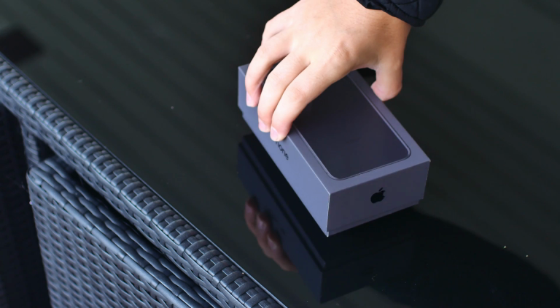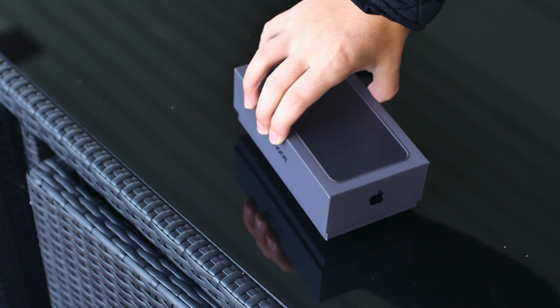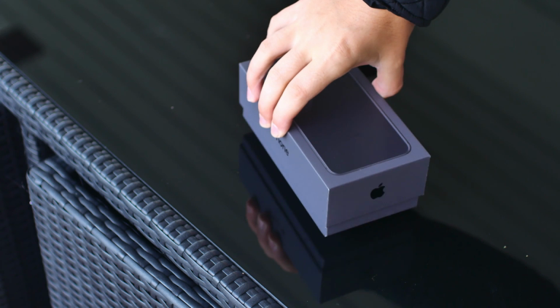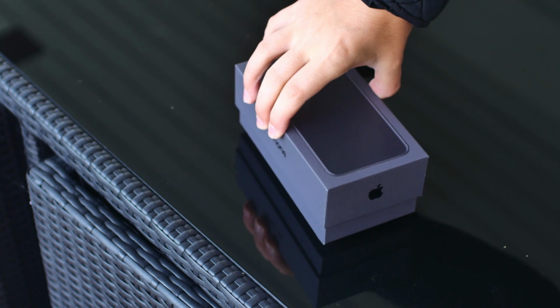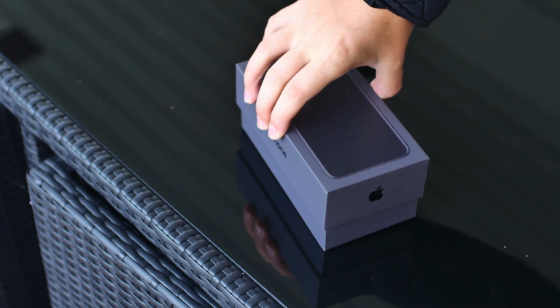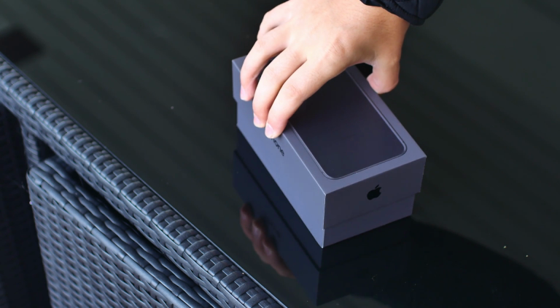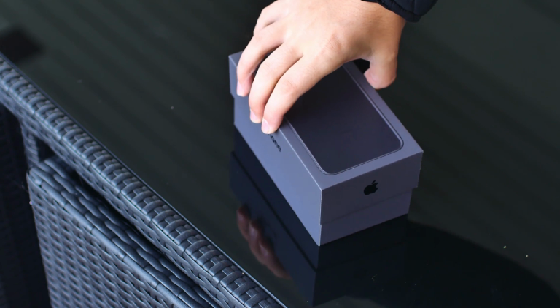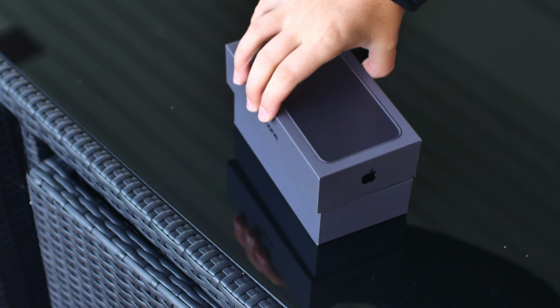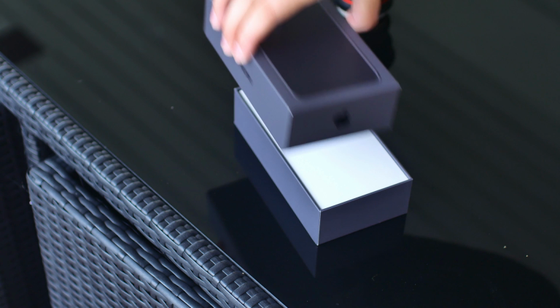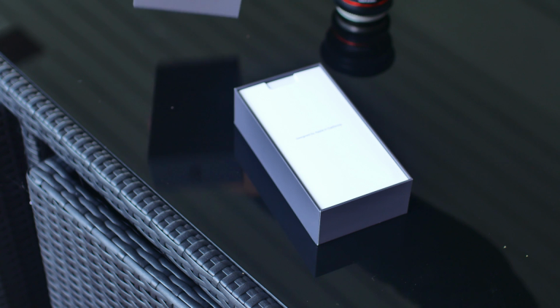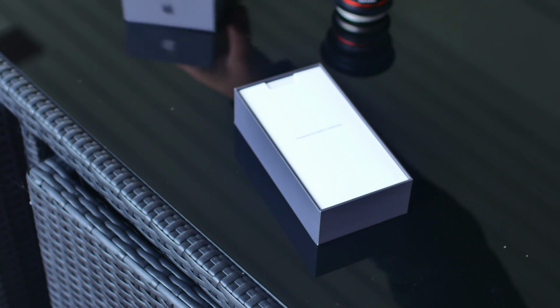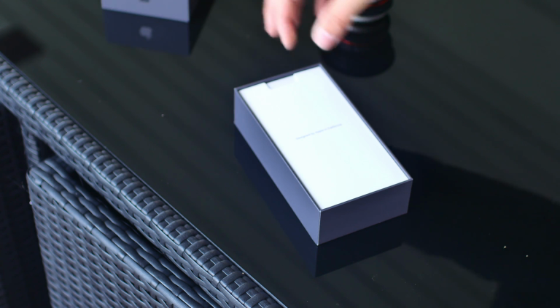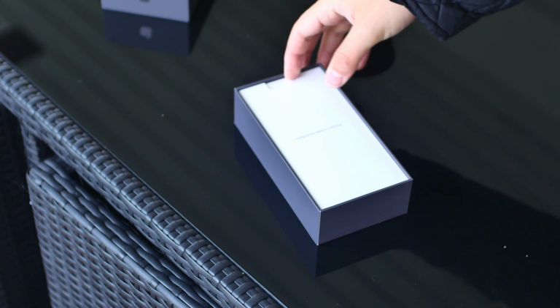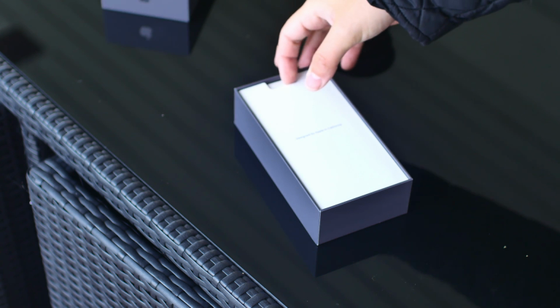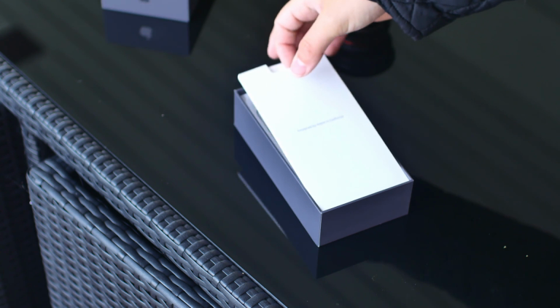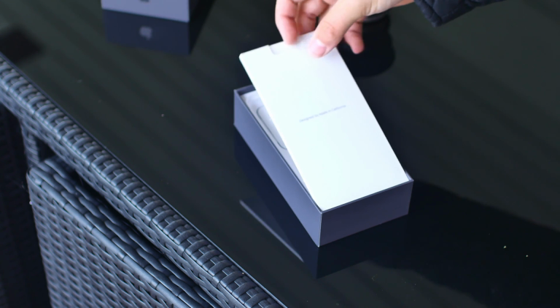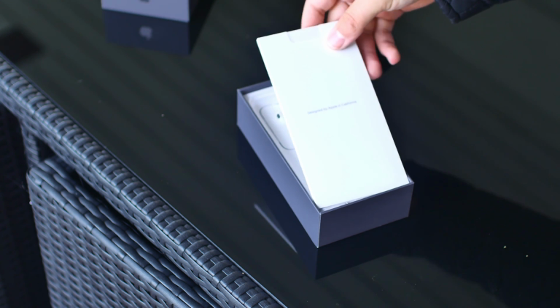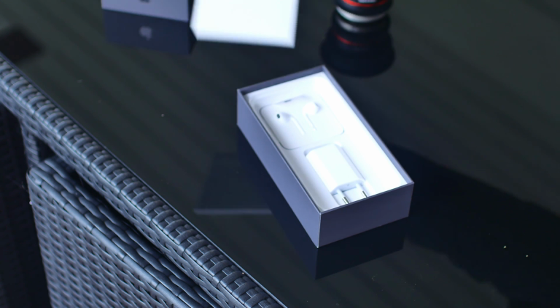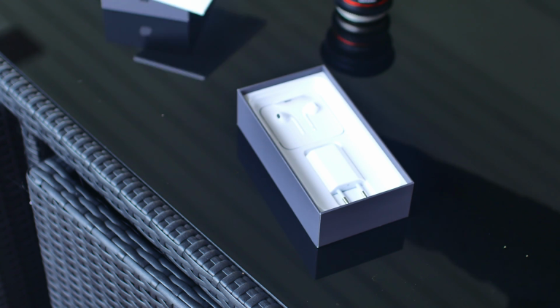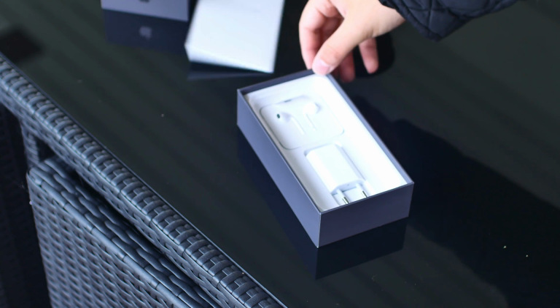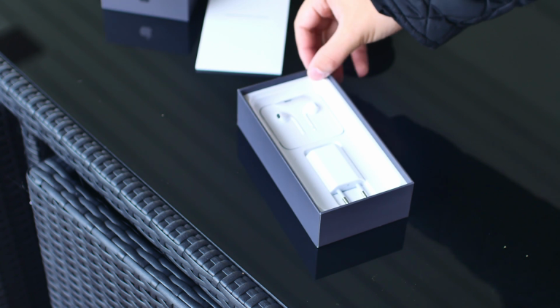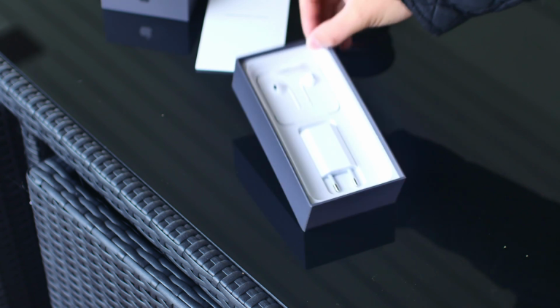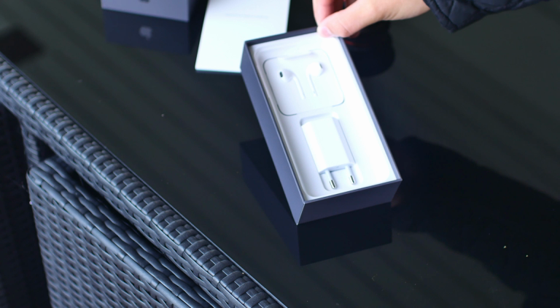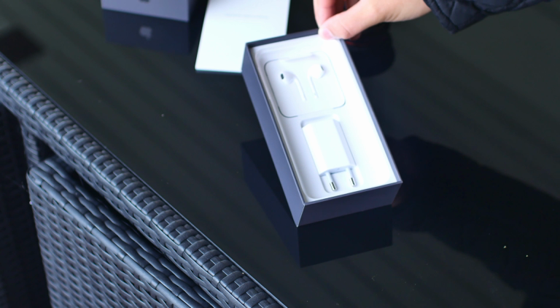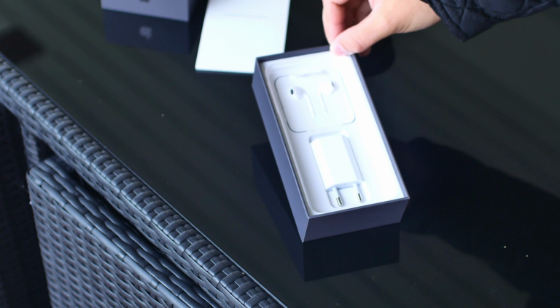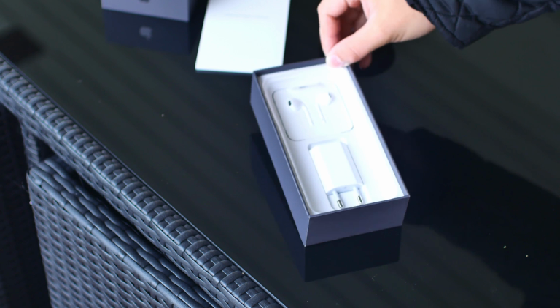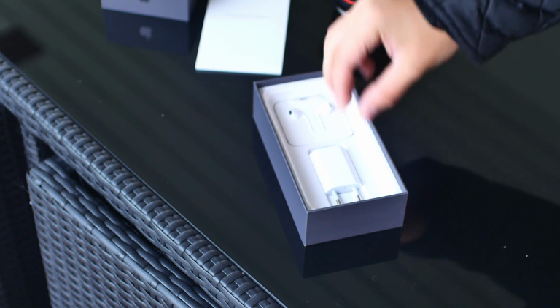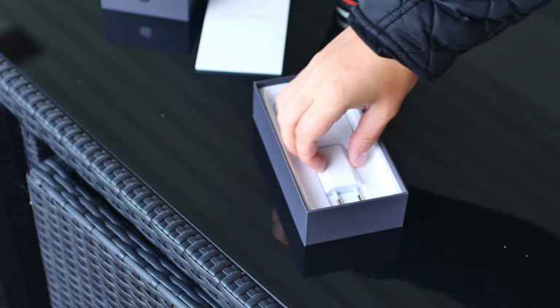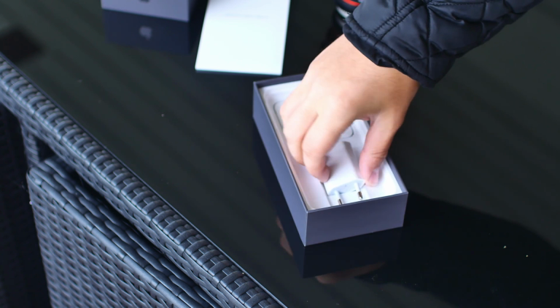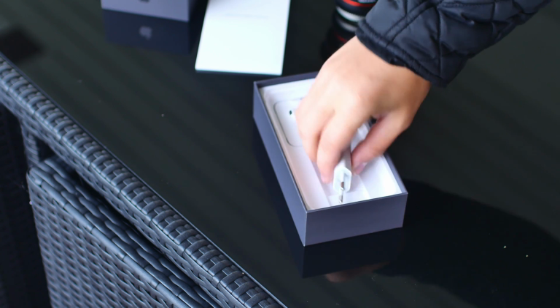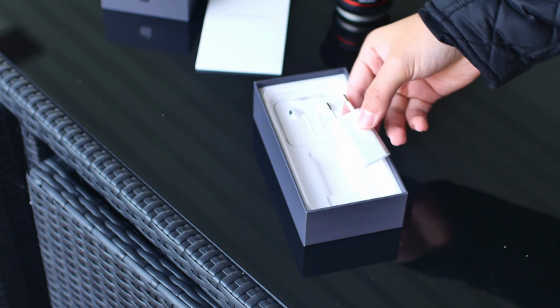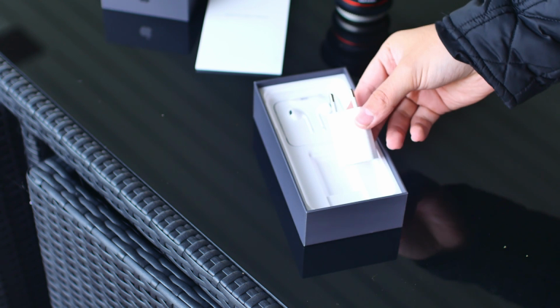Opening up the box, we're greeted with the same wall adapter and lightning cable that we have been getting since the iPhone 5. It's a 5W charger, and it's slow.